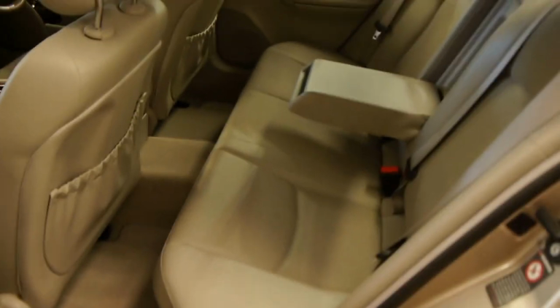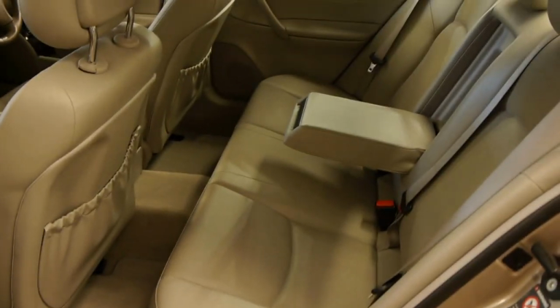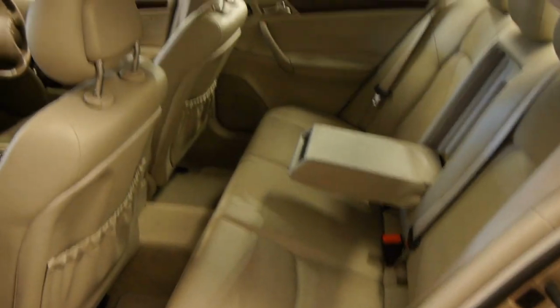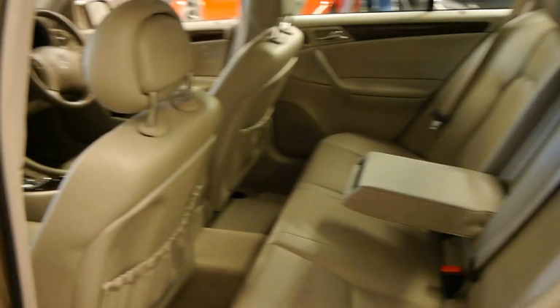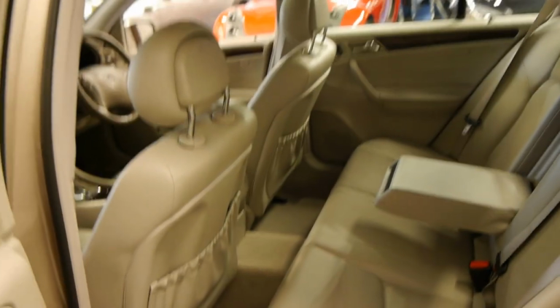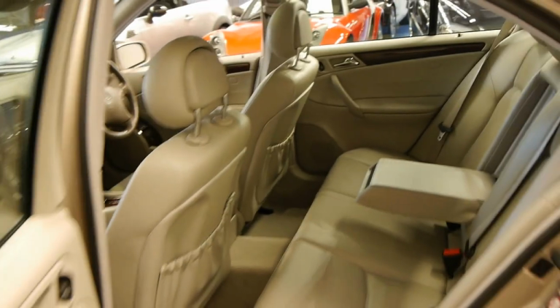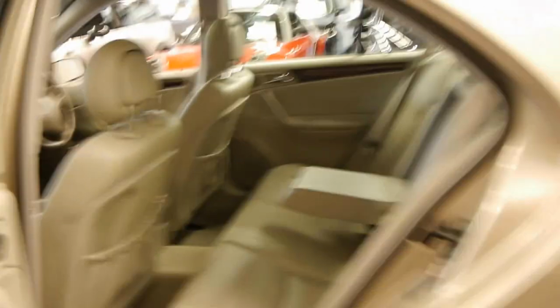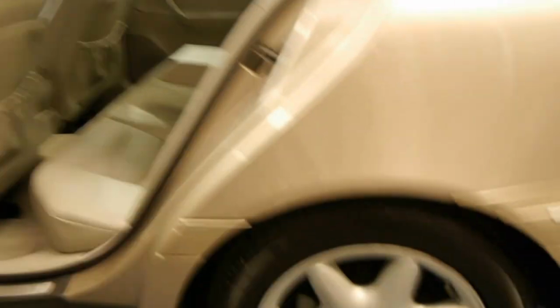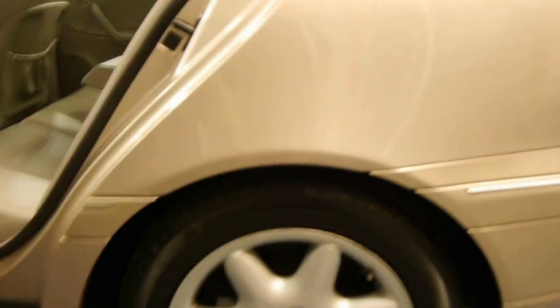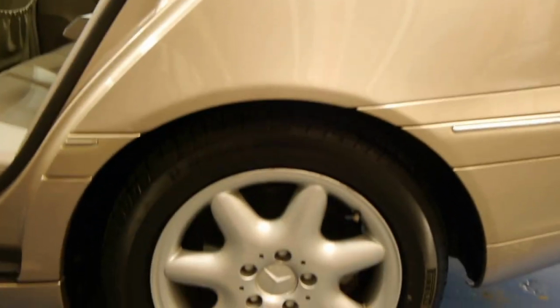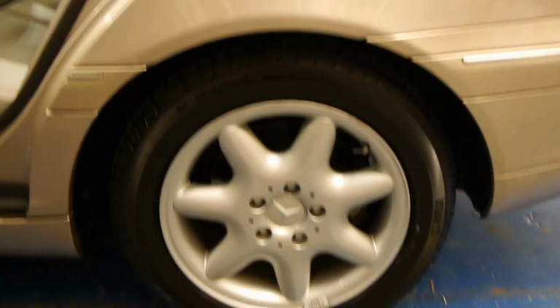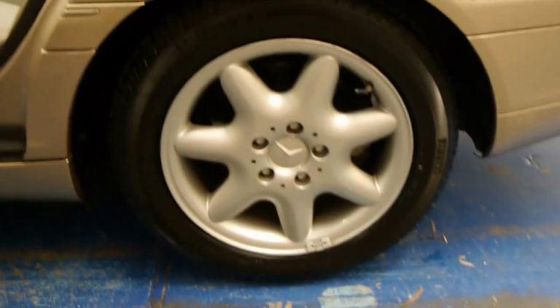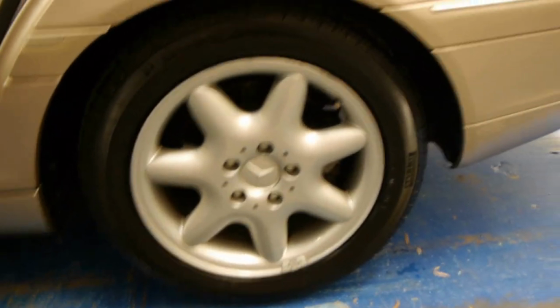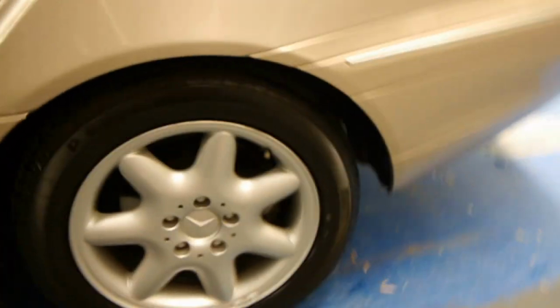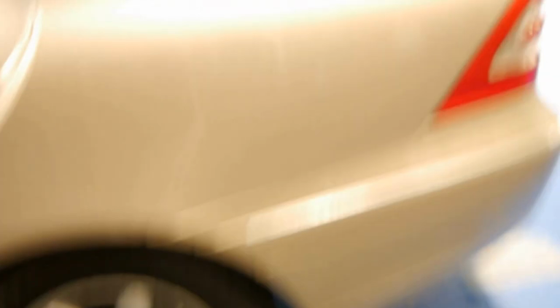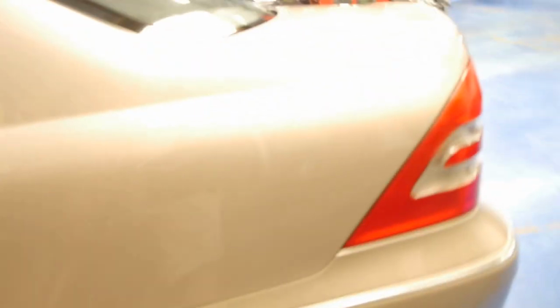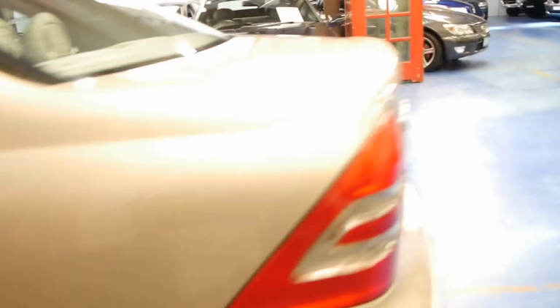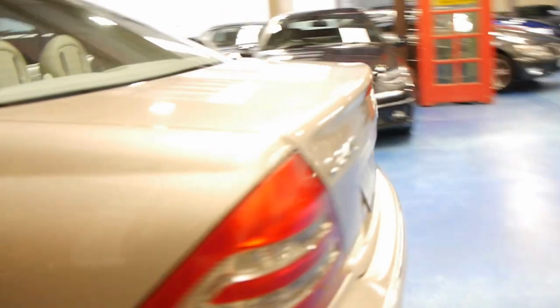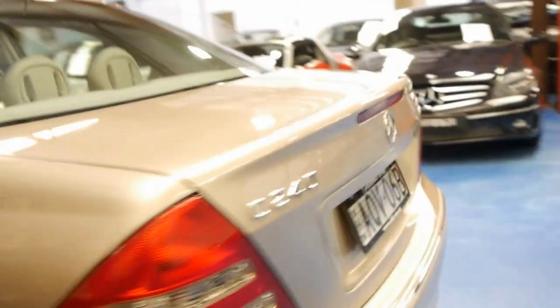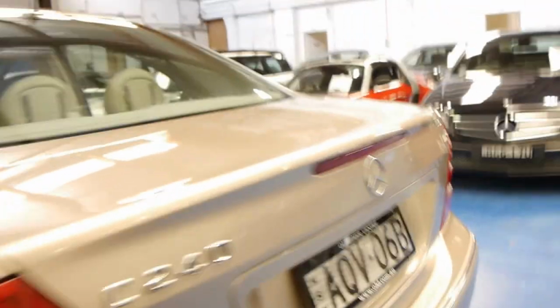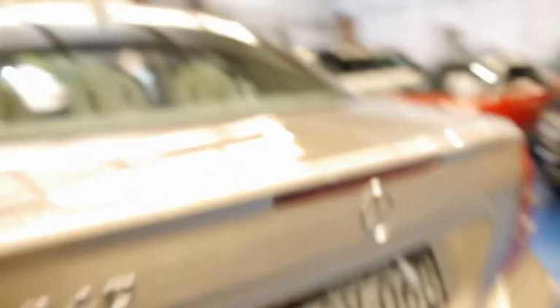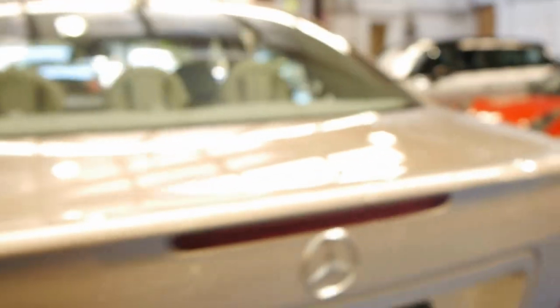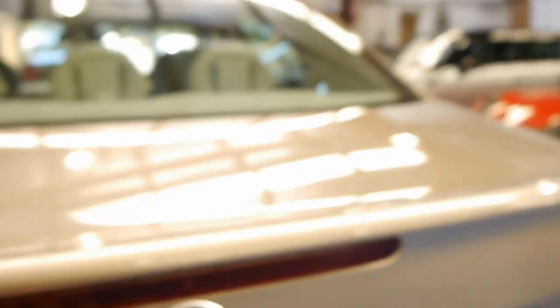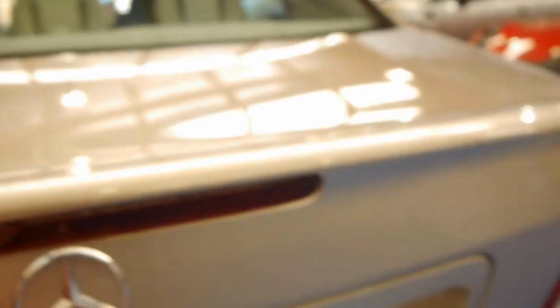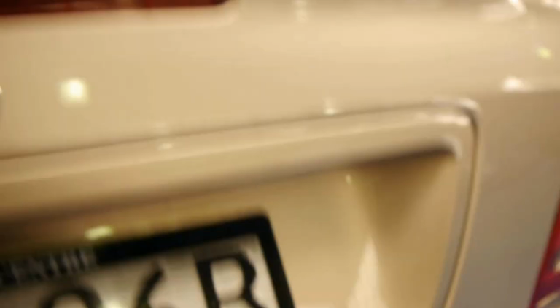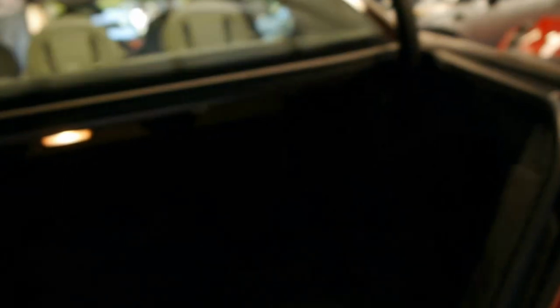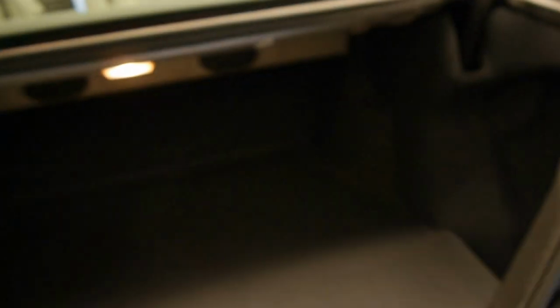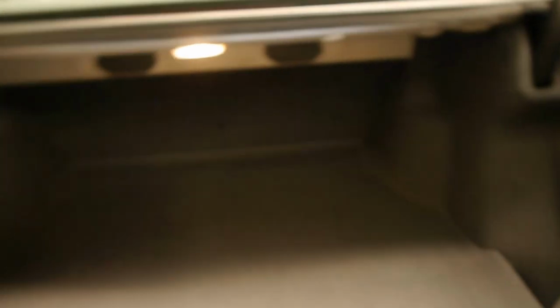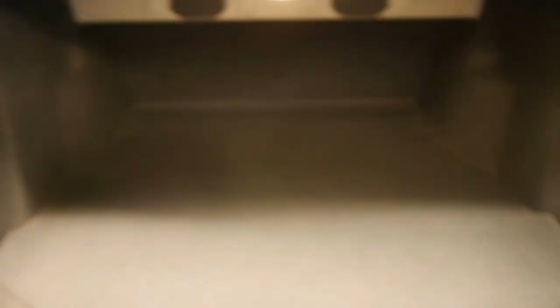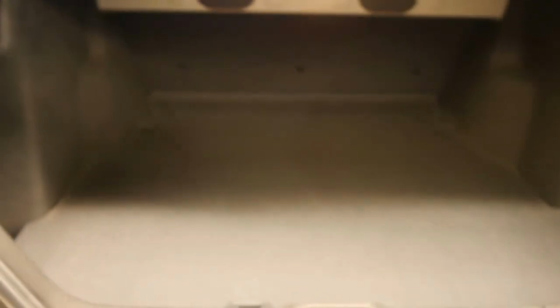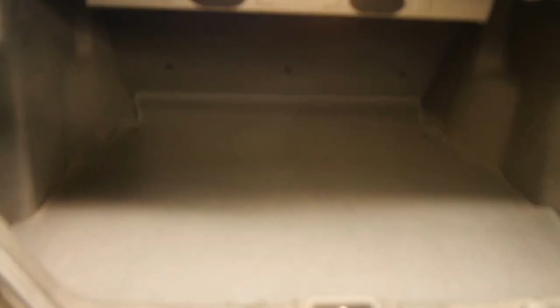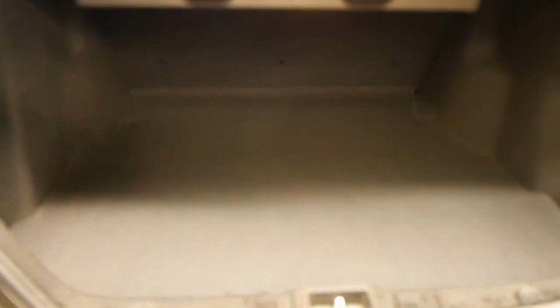Logbooks are present, spare keys, factory sunroof, beautiful alloy wheels that don't look all scratched, Pirelli tyres, and just a lovely colour. This champagne with the very light creamy grey interior is just gorgeous.